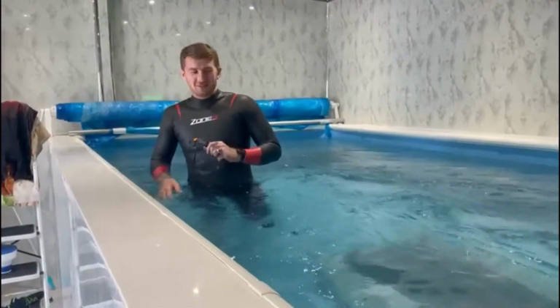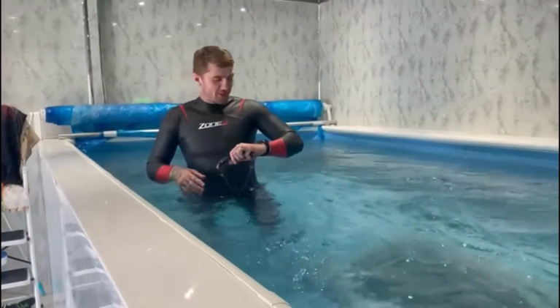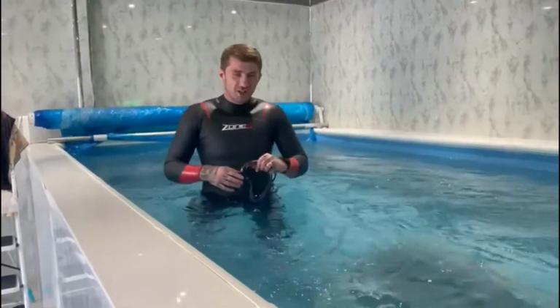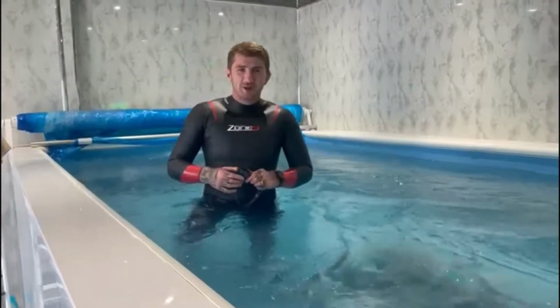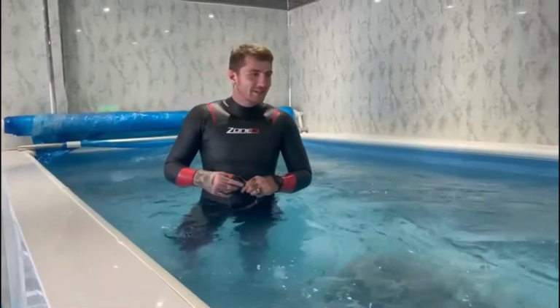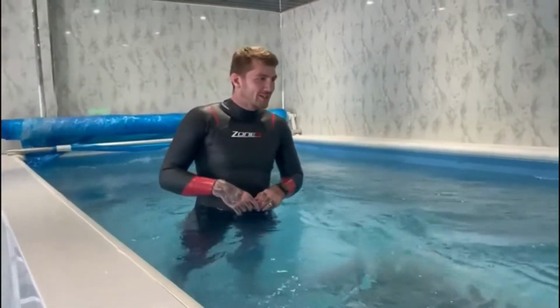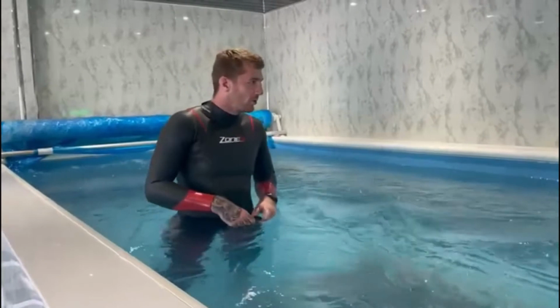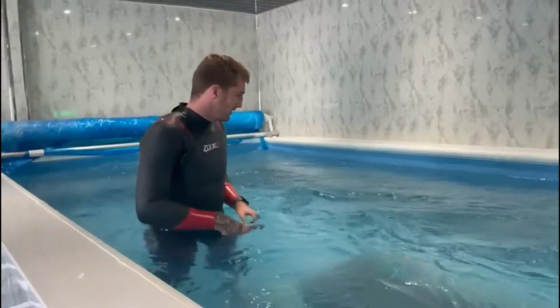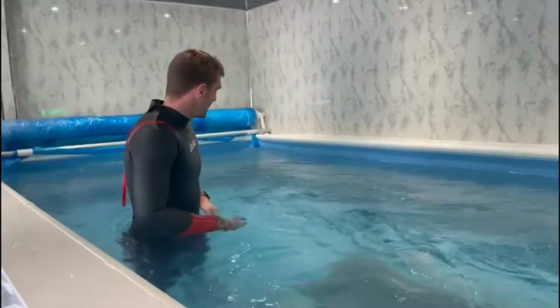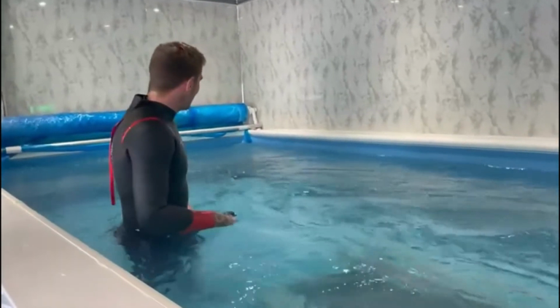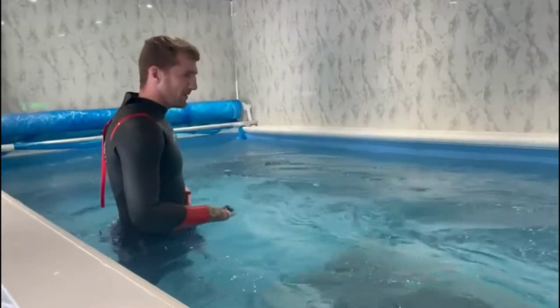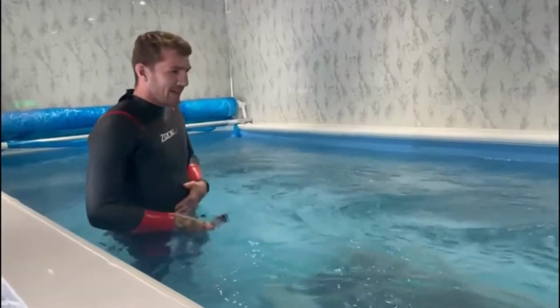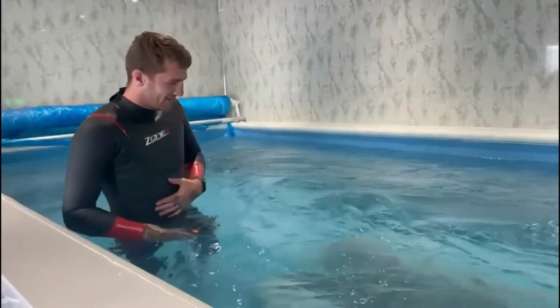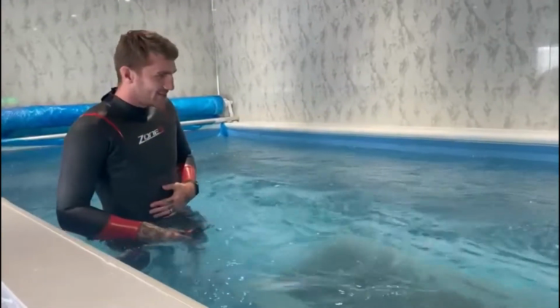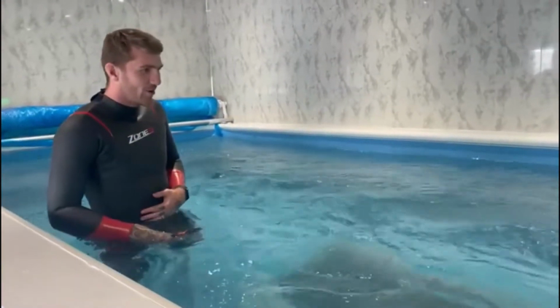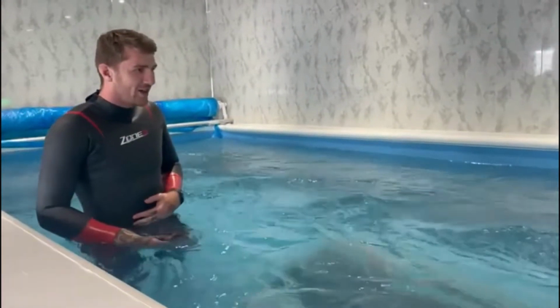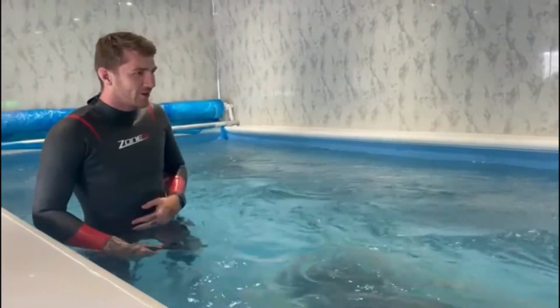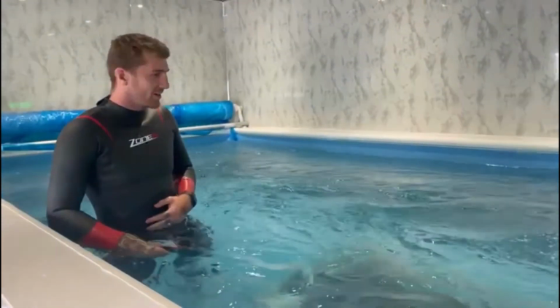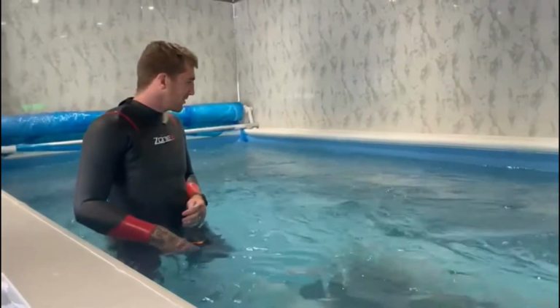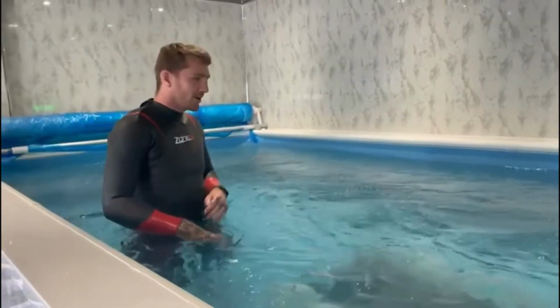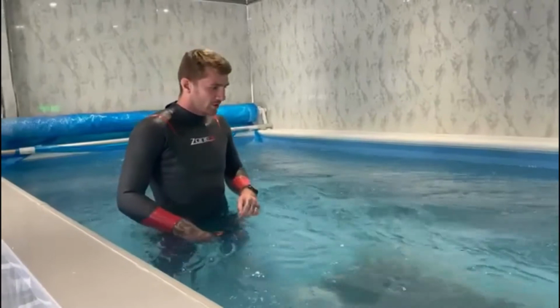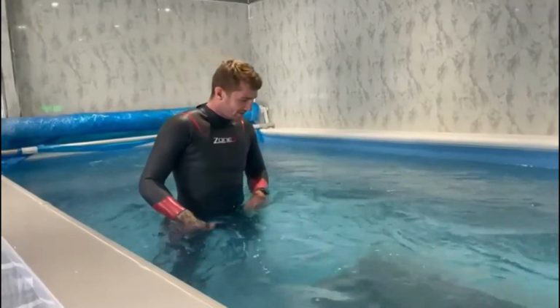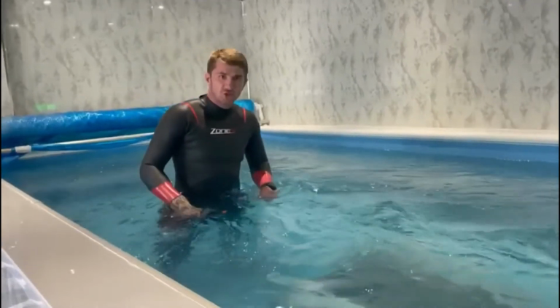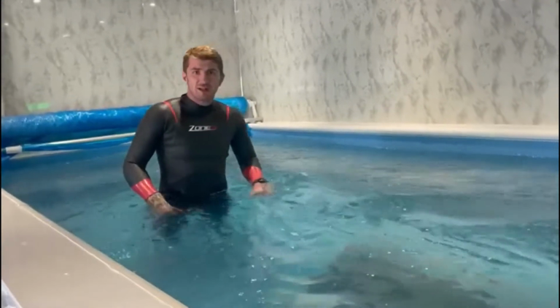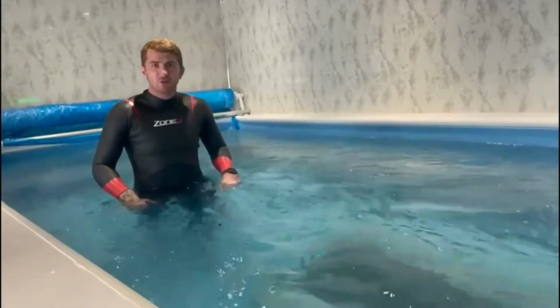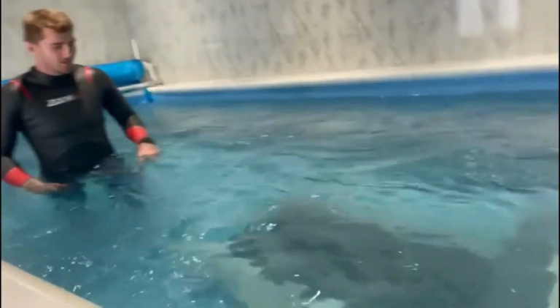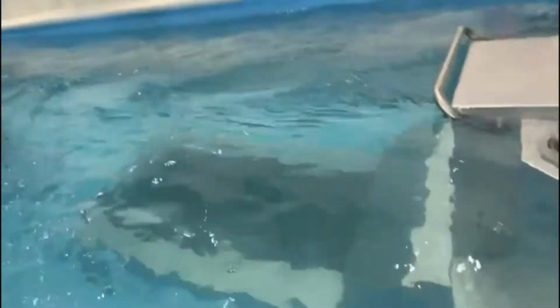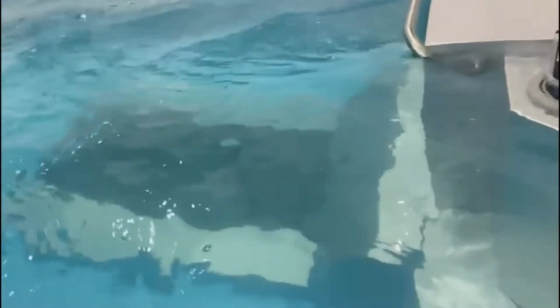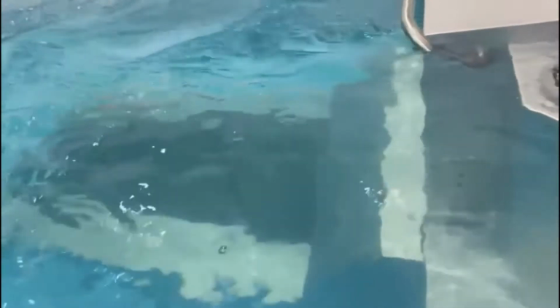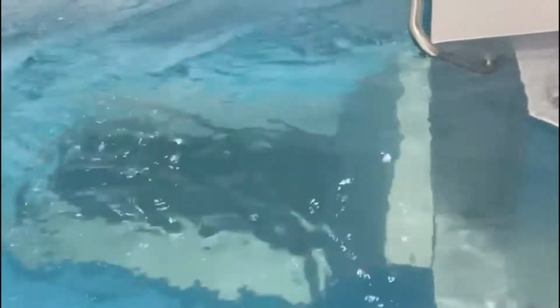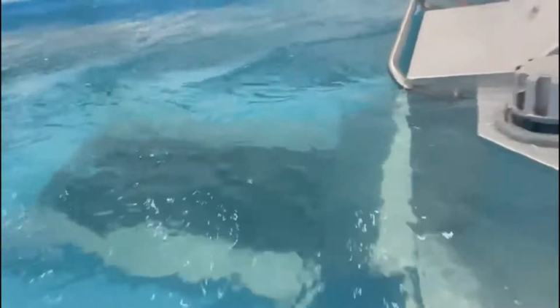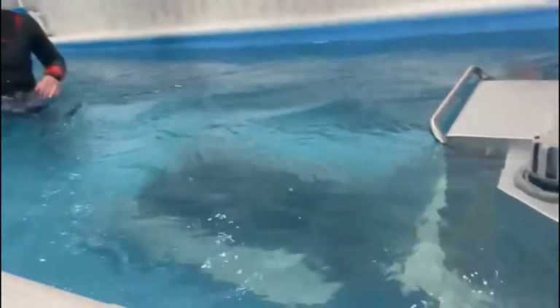Alright, cheers John — he's brought me to the endless pool. Nice bit of kit. We're going to give it a go. There's actually a treadmill in here as well, which is pretty cool. I'll have to give that a go as well.